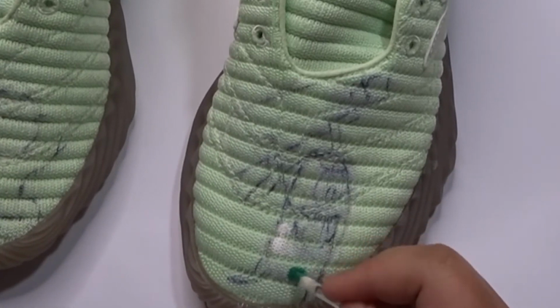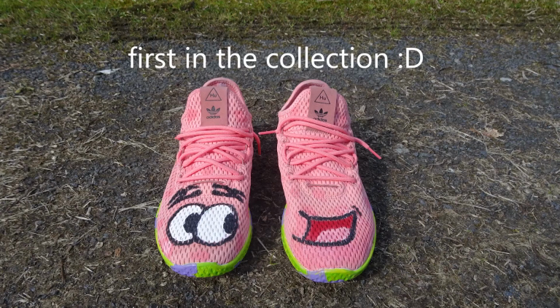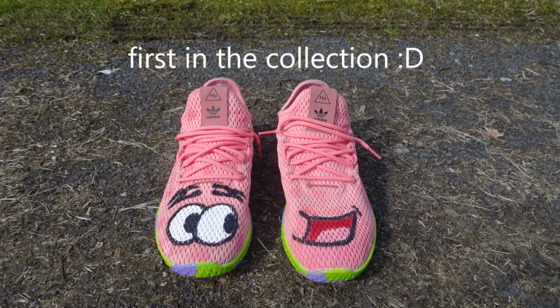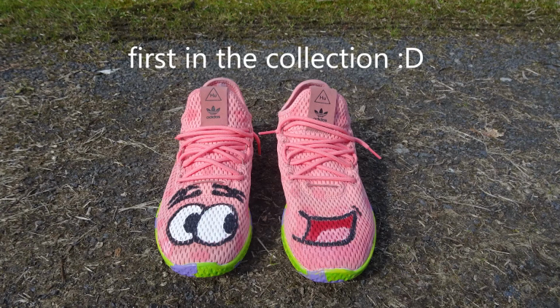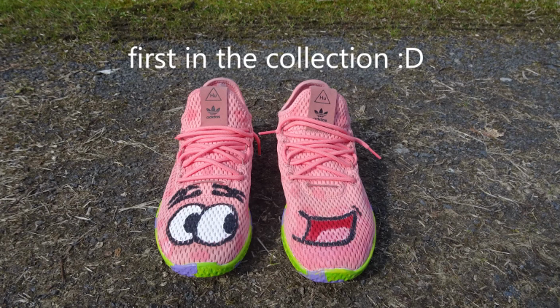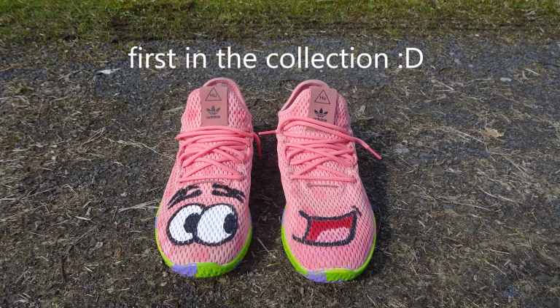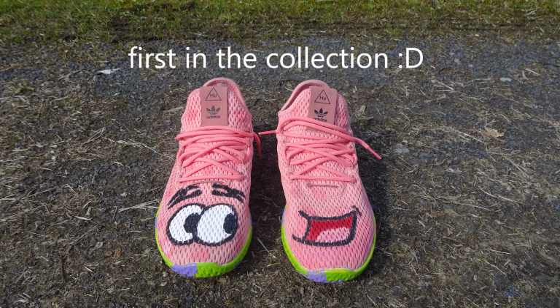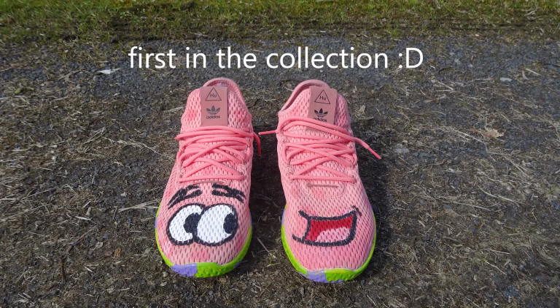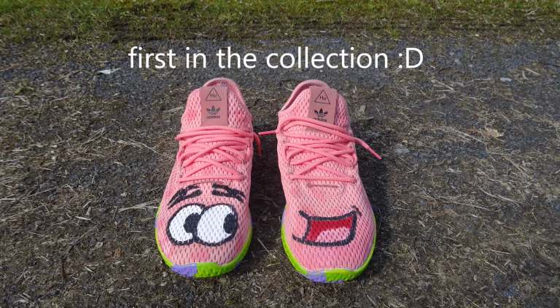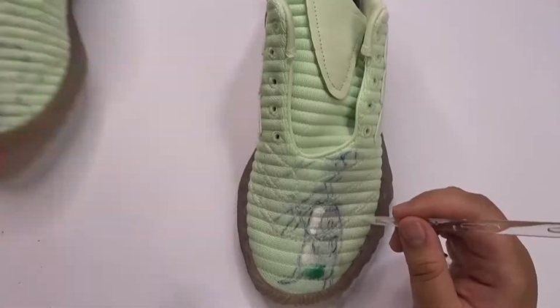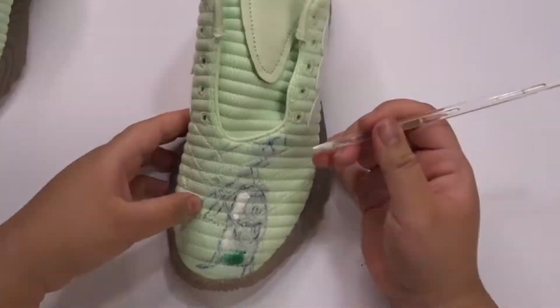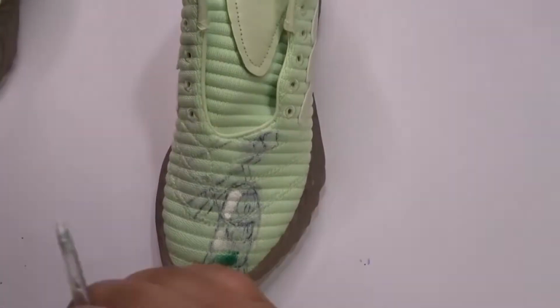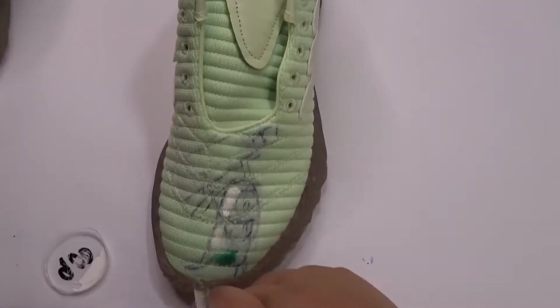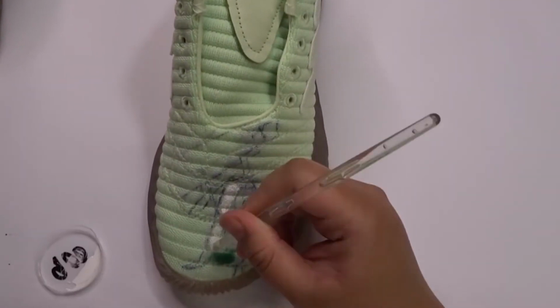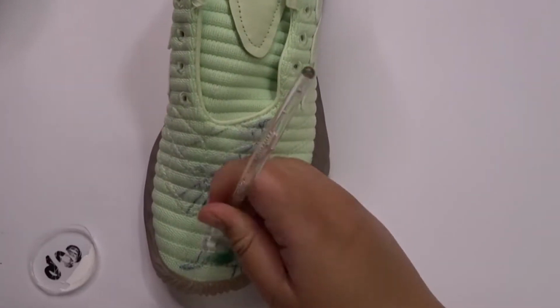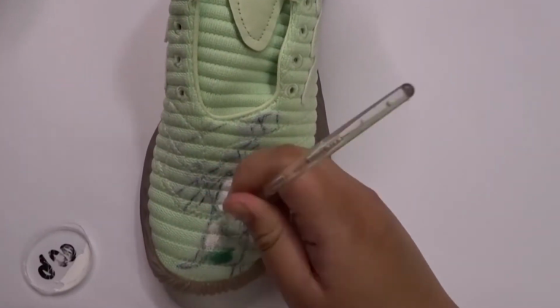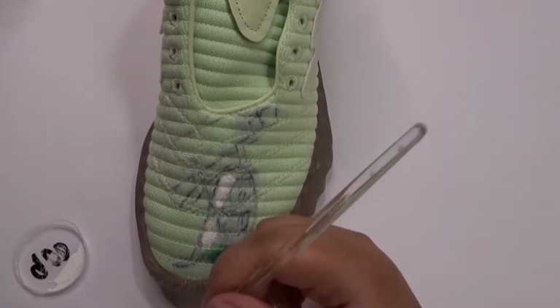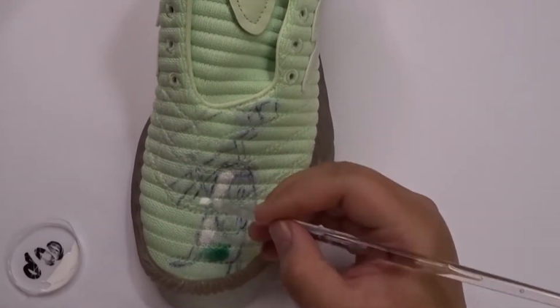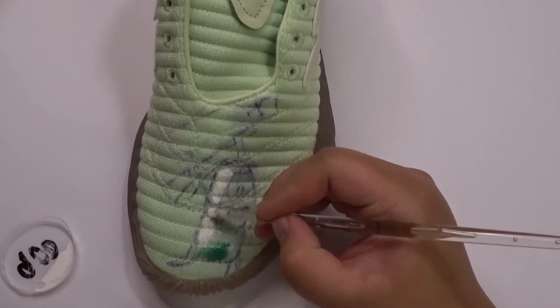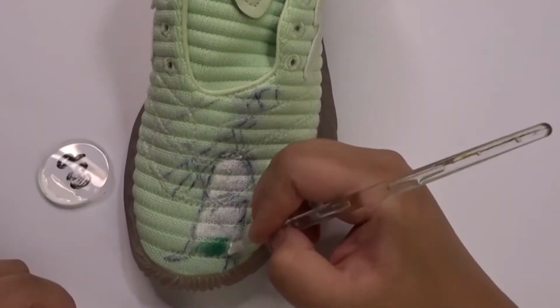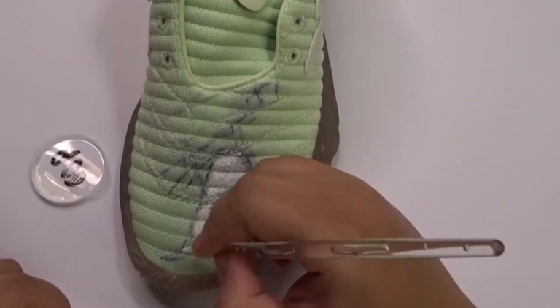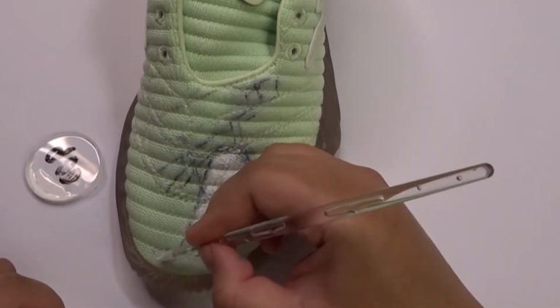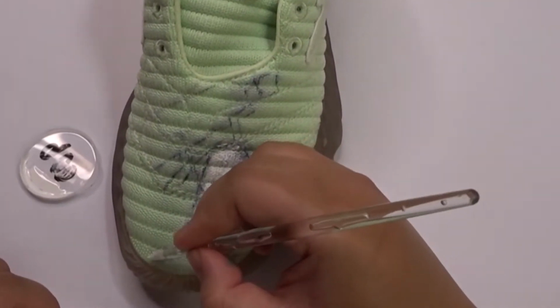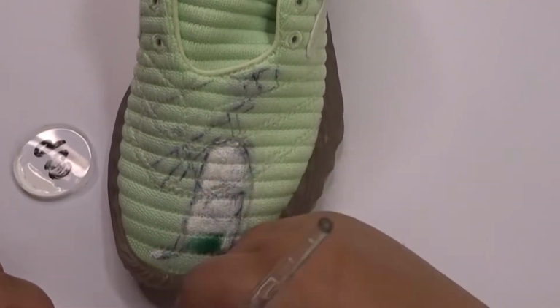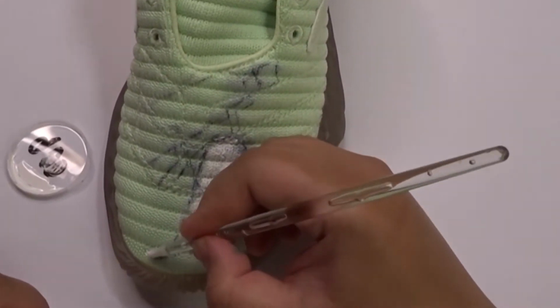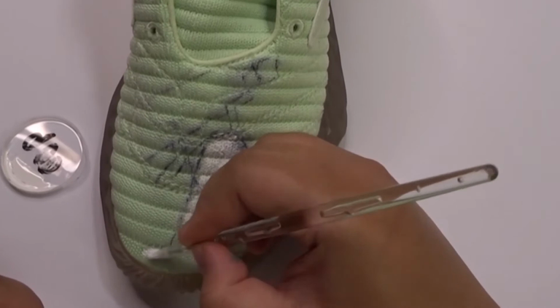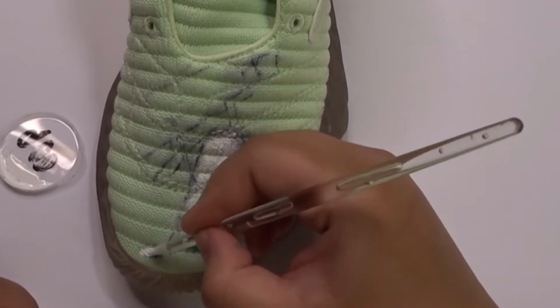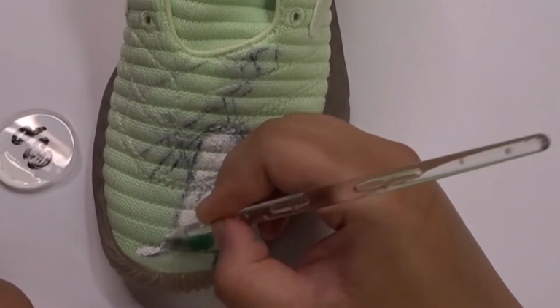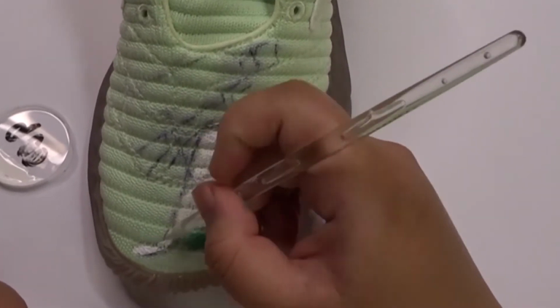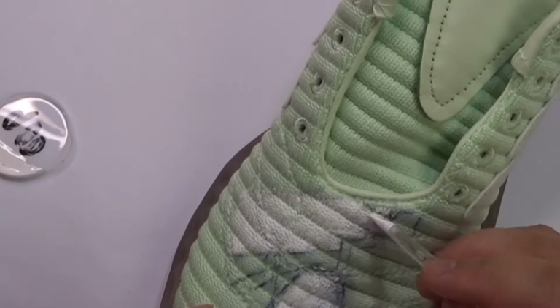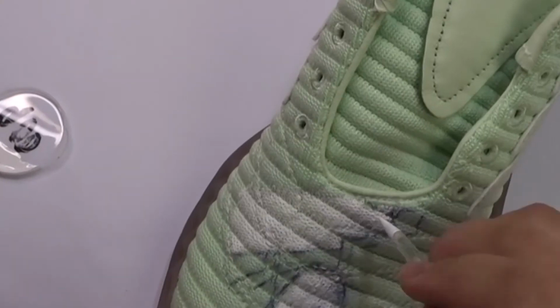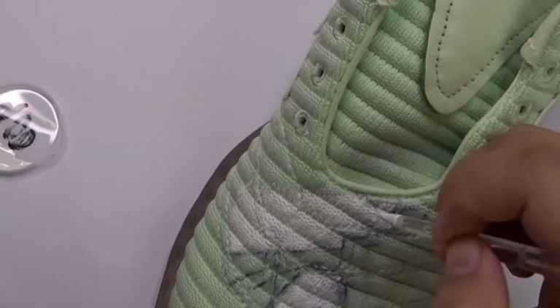Earlier we did Patrick Star, remember? And yes, I'm planning to do all the SpongeBob characters — SpongeBob, Mr. Krabs, Sally, and Gary. Stay tuned for that one.